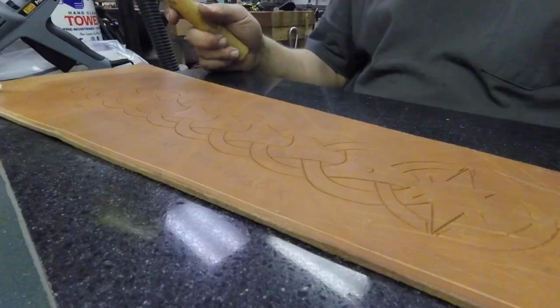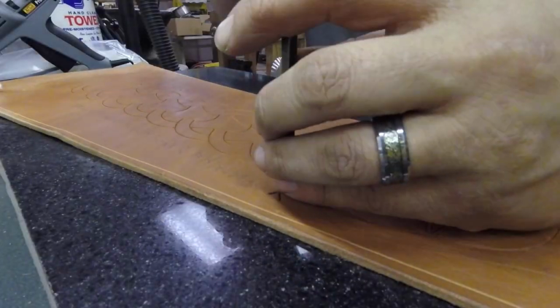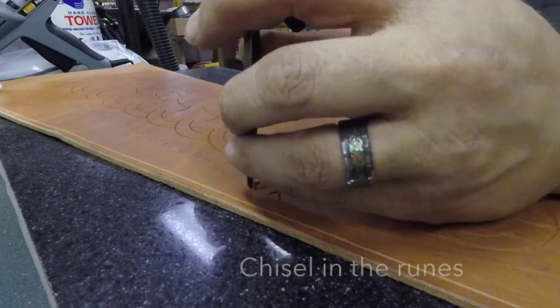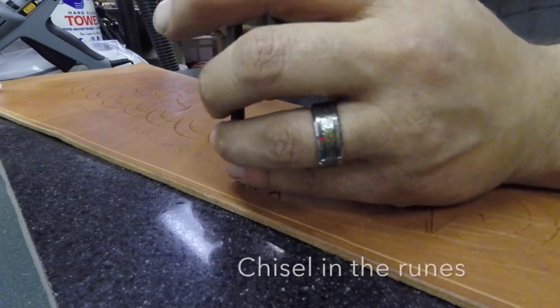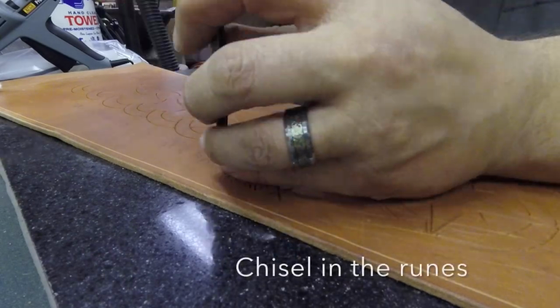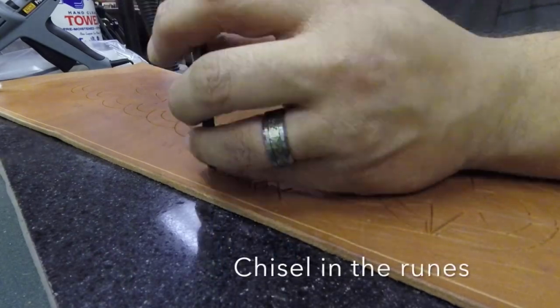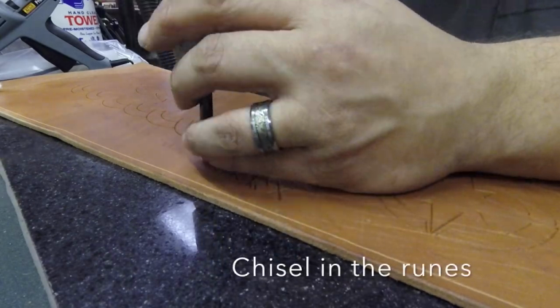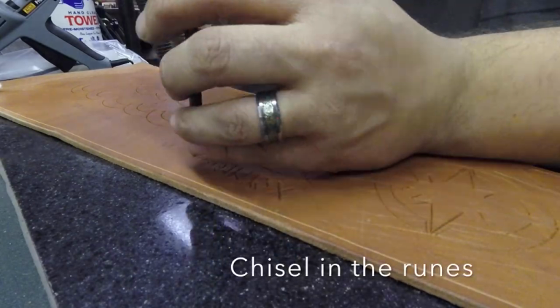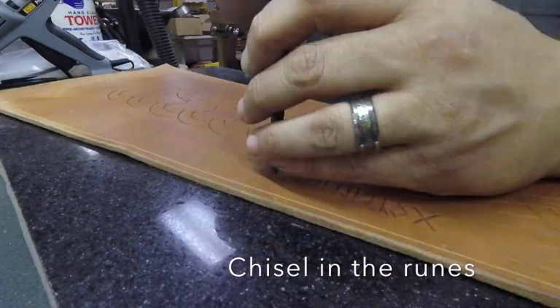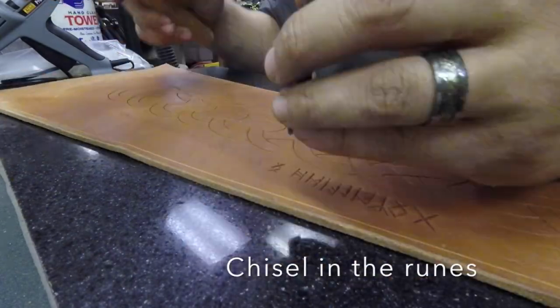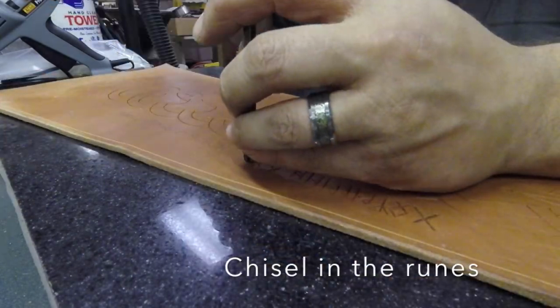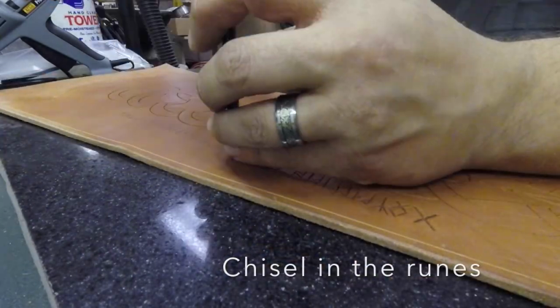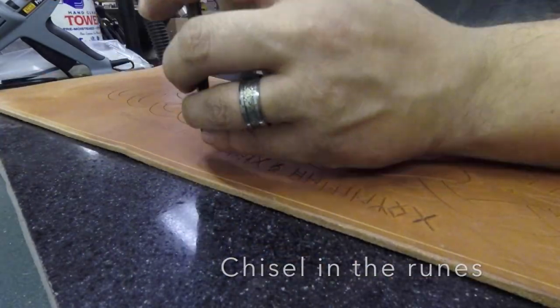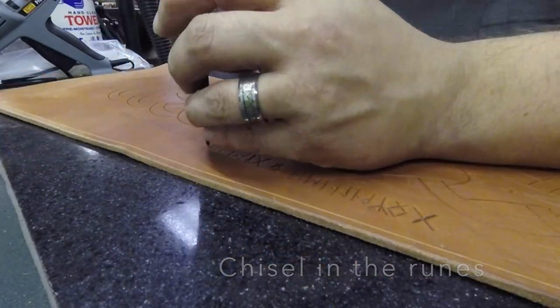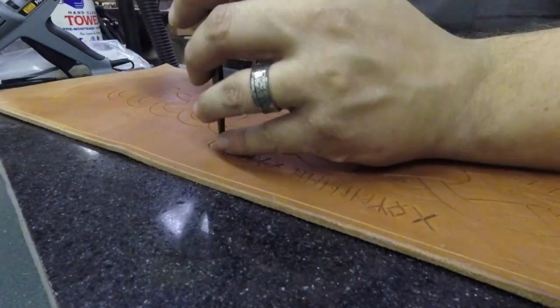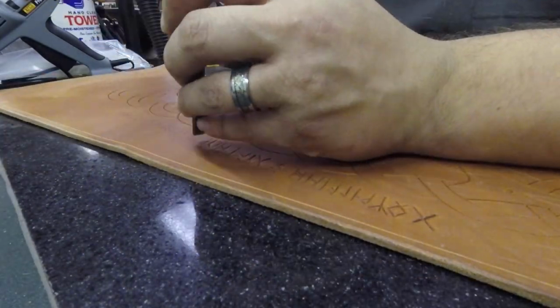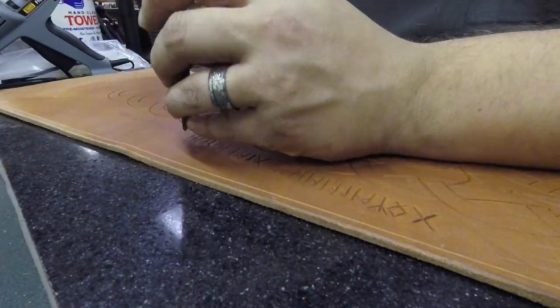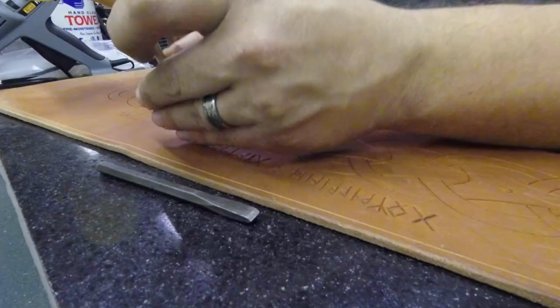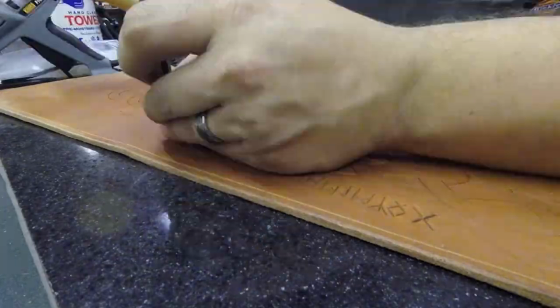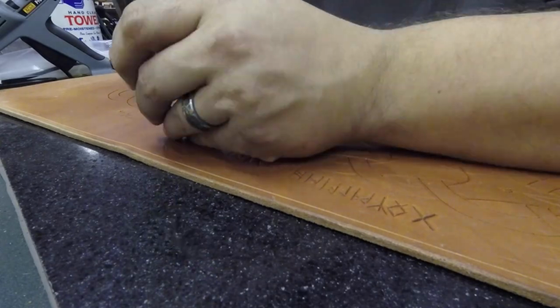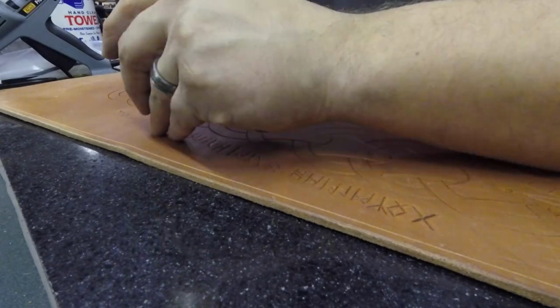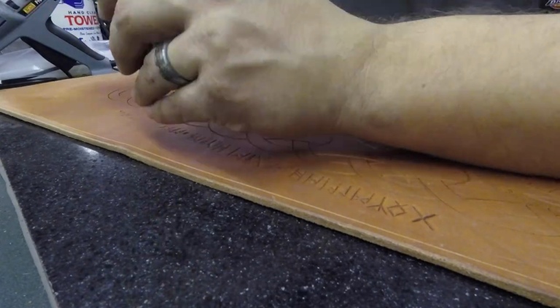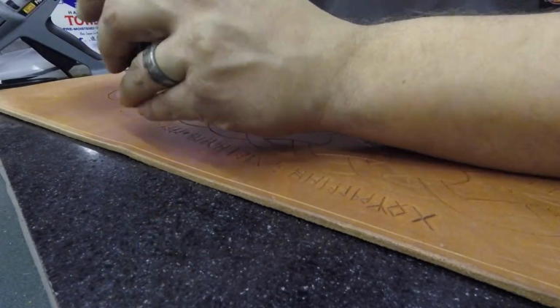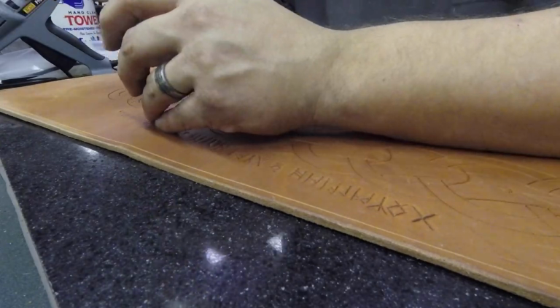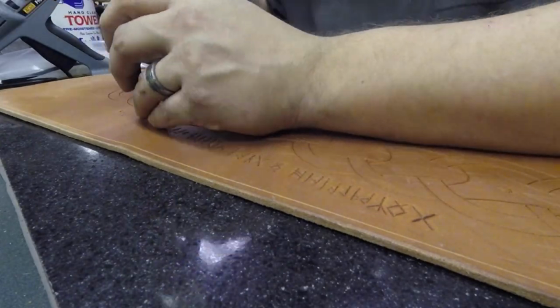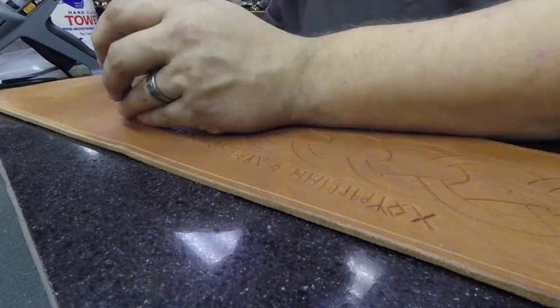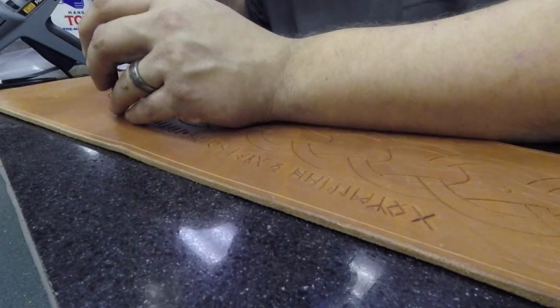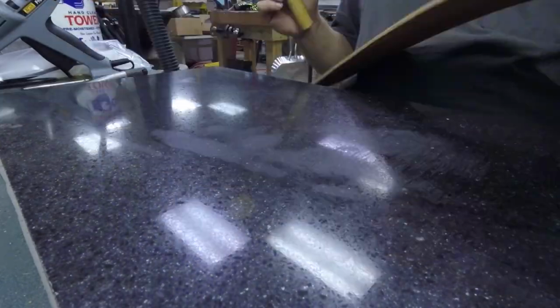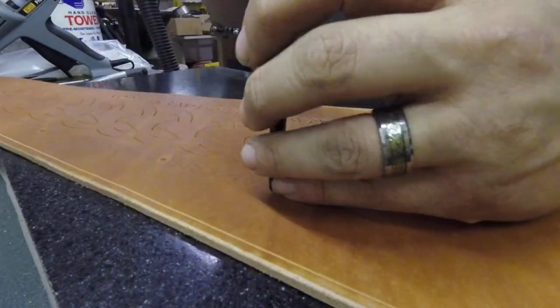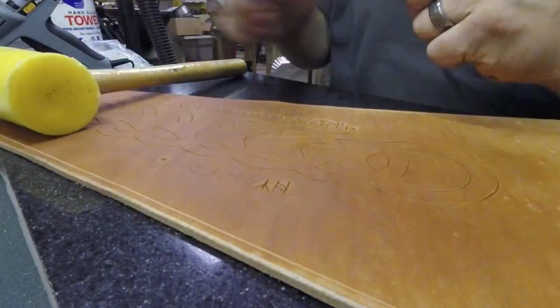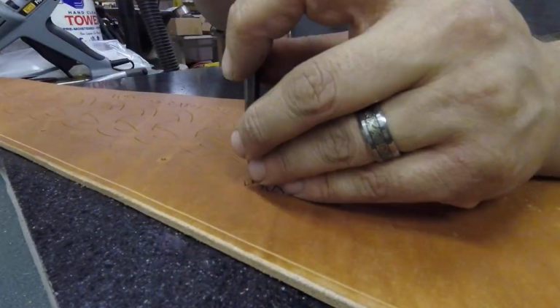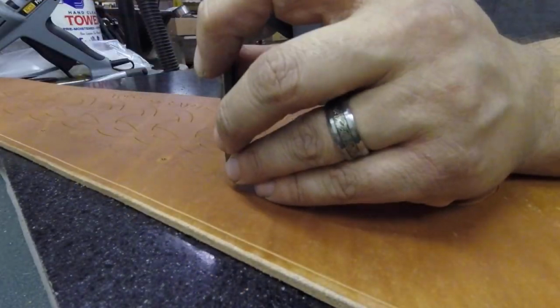Then I'm coming in with a chisel. I figured it was only appropriate for runes to actually use a cold chisel here to transfer the runes of the scroll text.